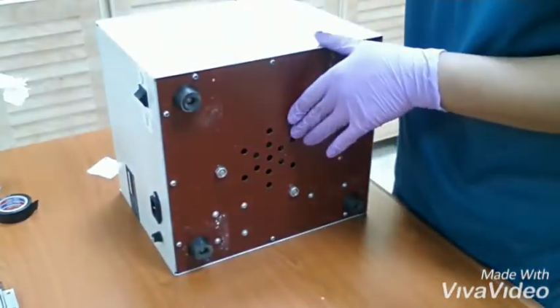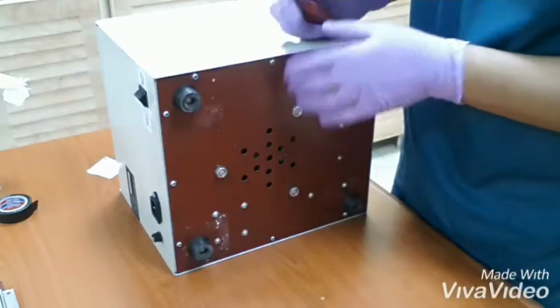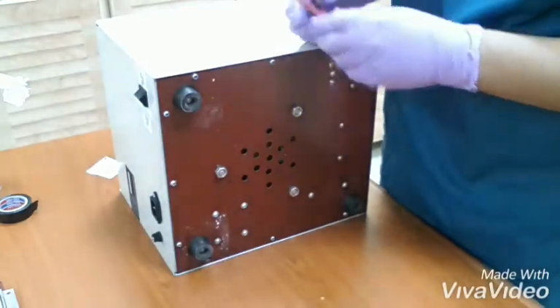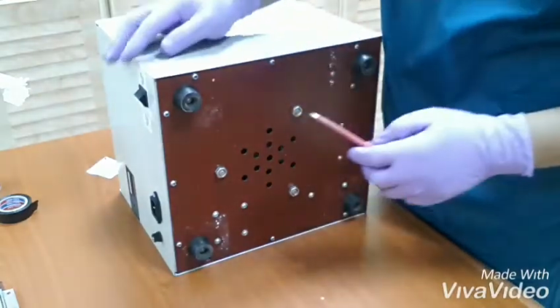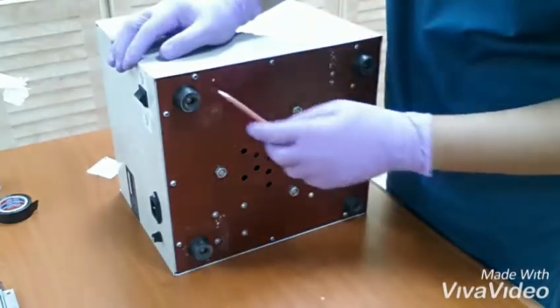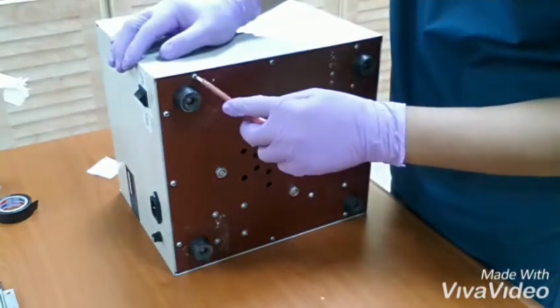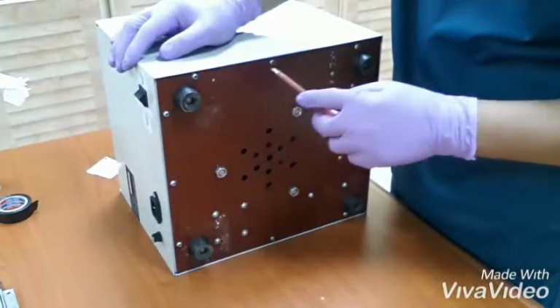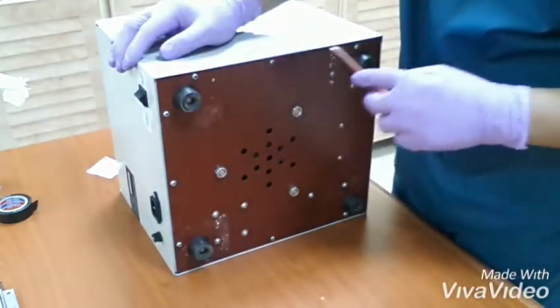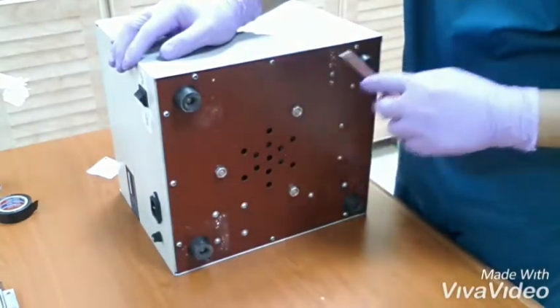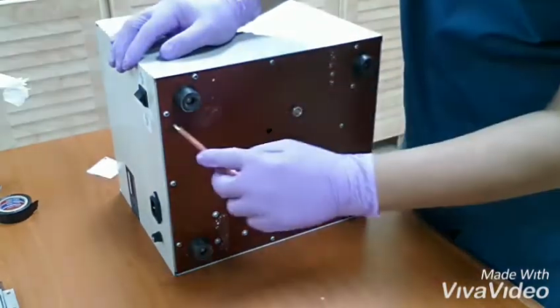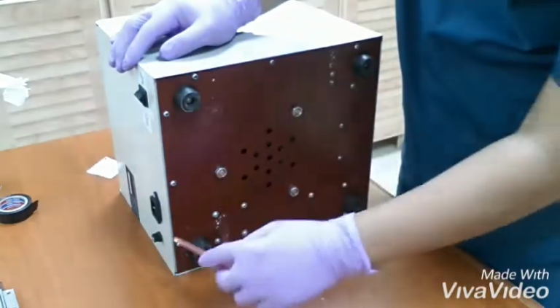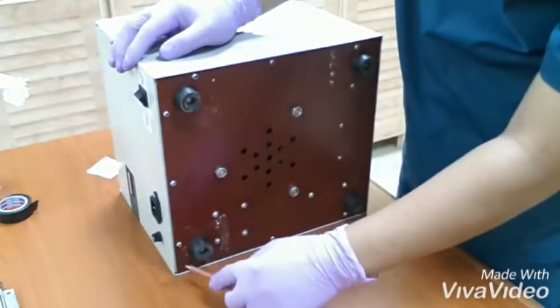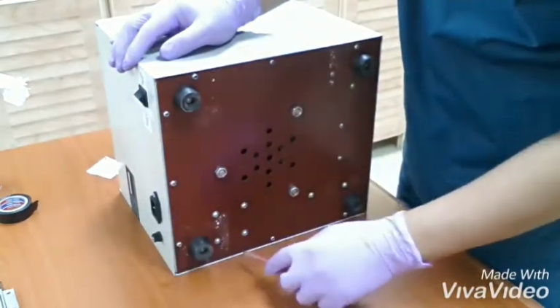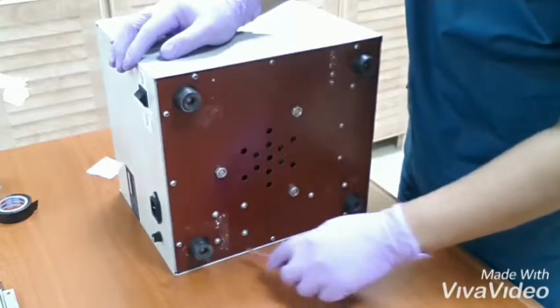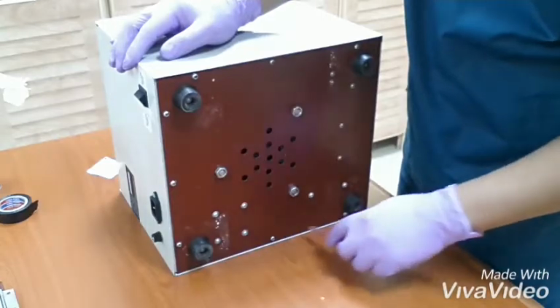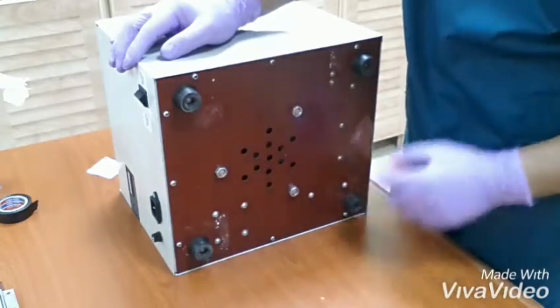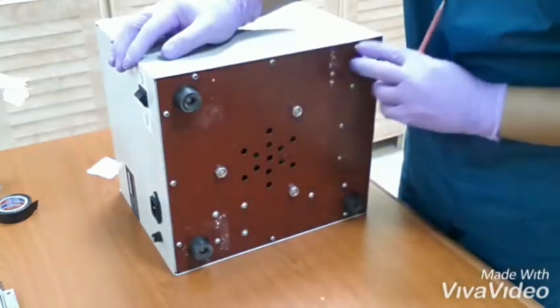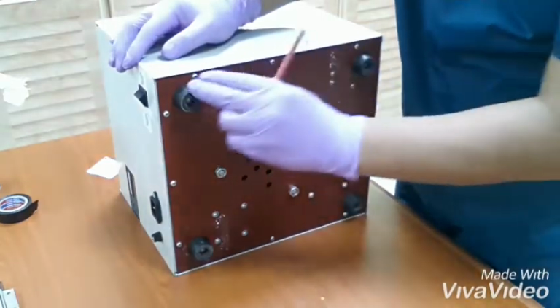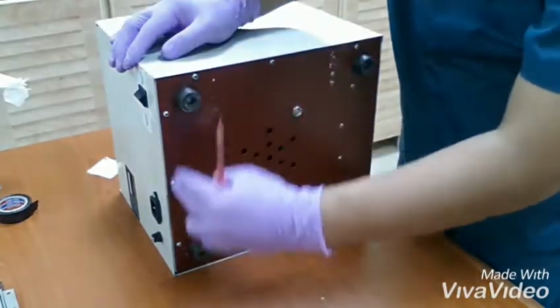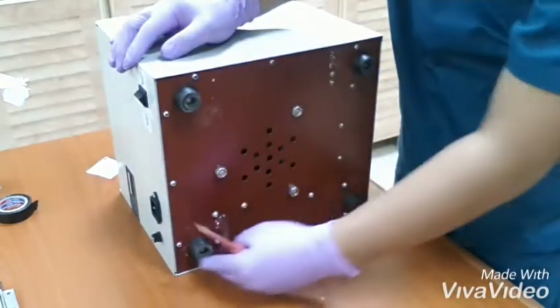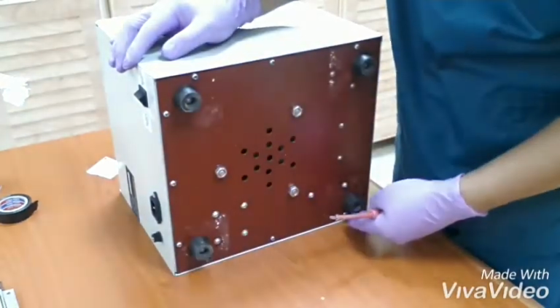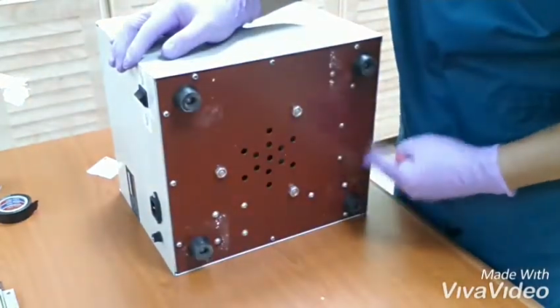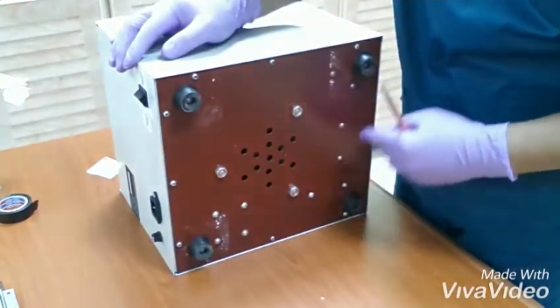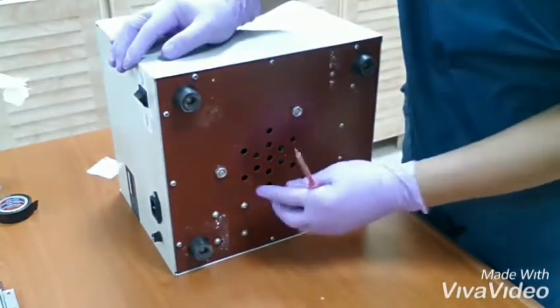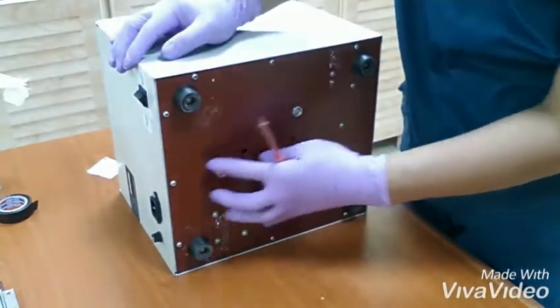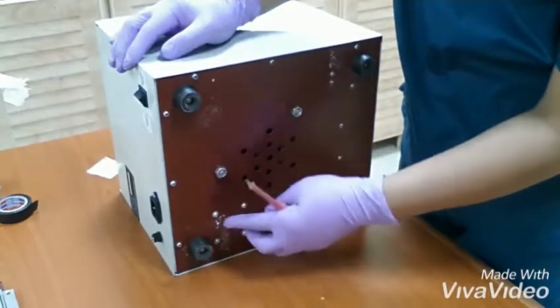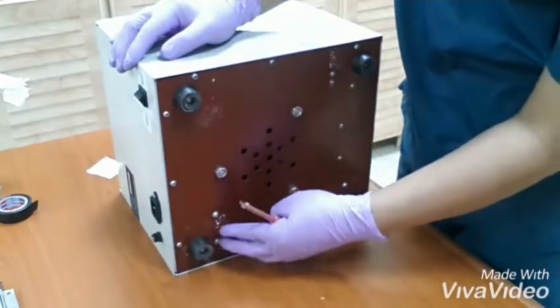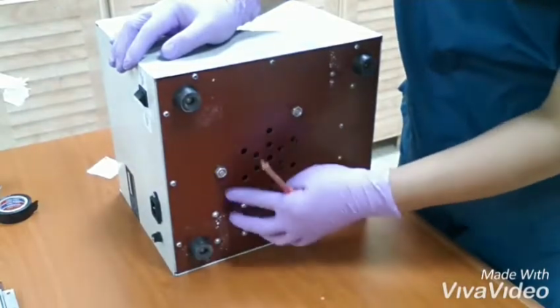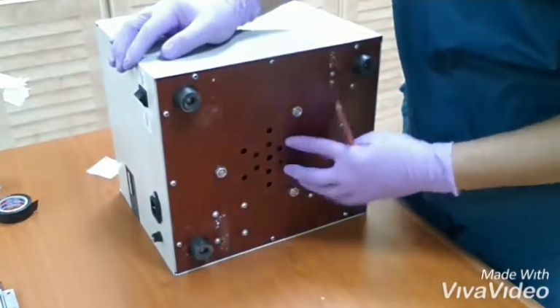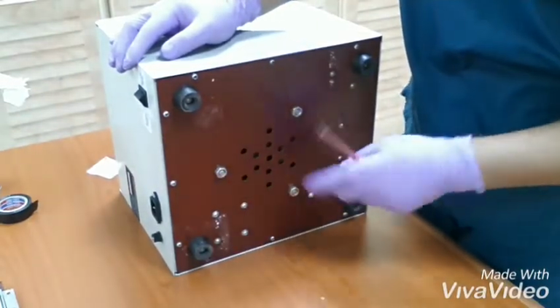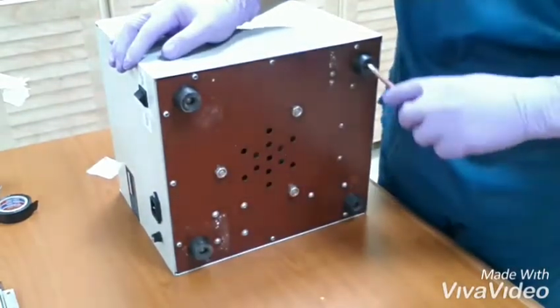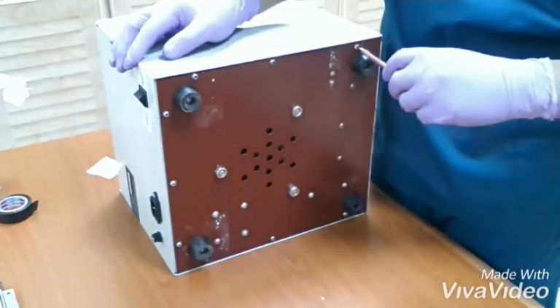At the bottom of the machine you can see the screws, just outside the machine. Don't remove any more screws like this one — only this one.